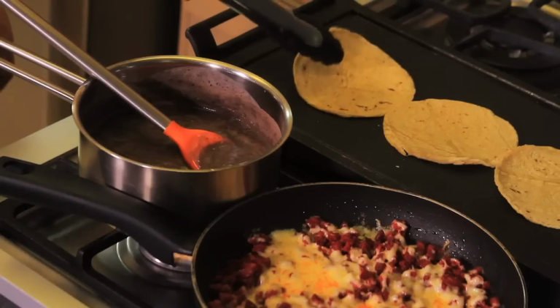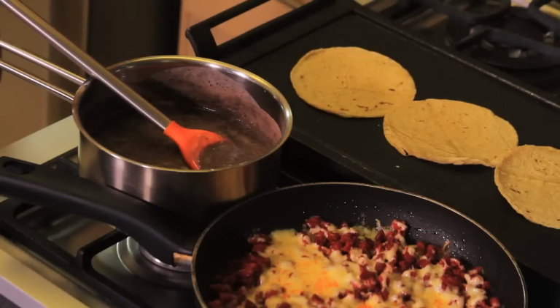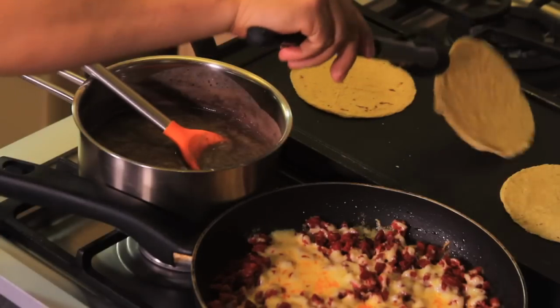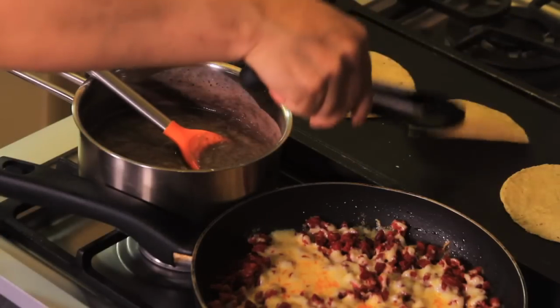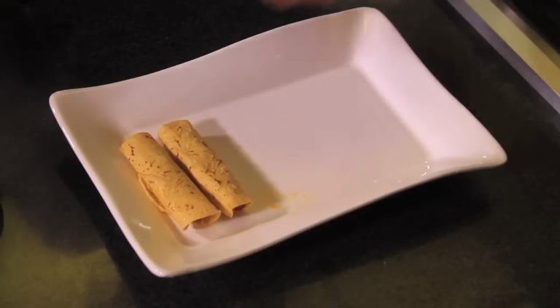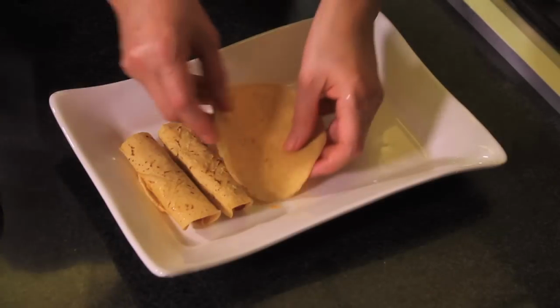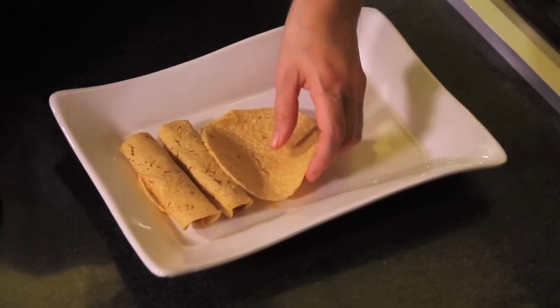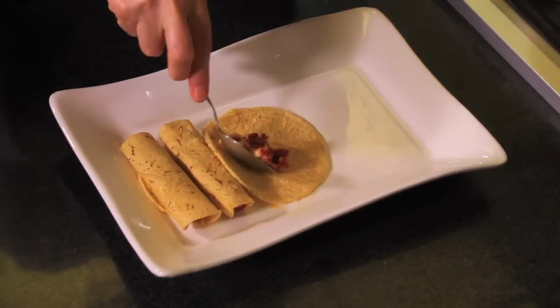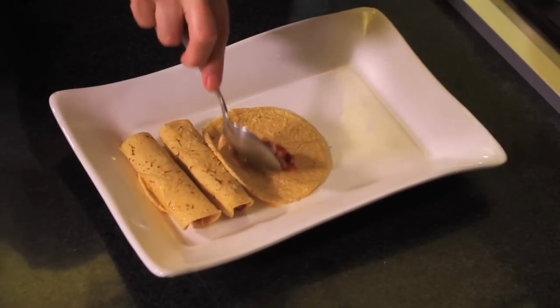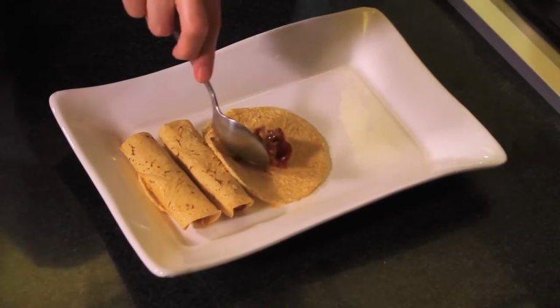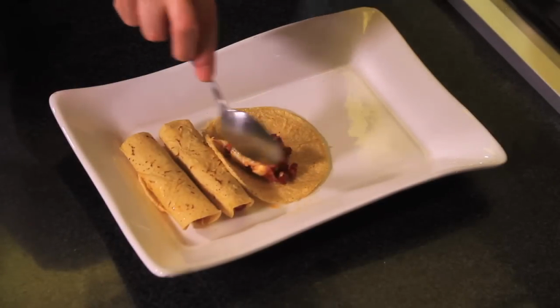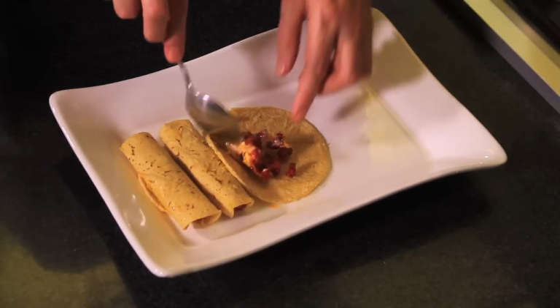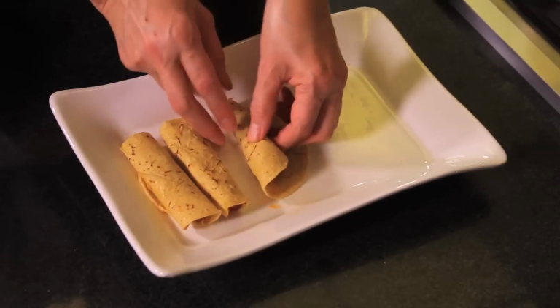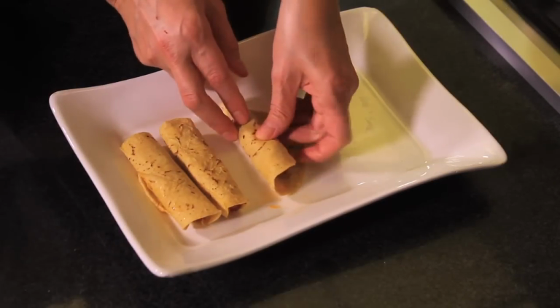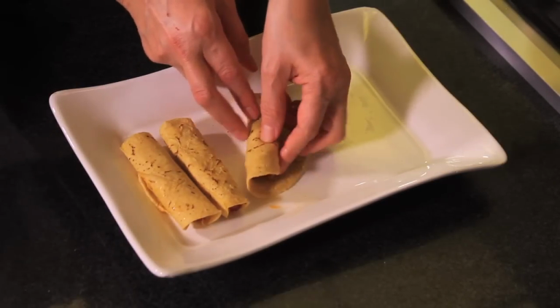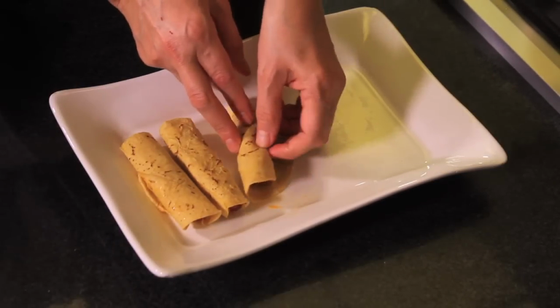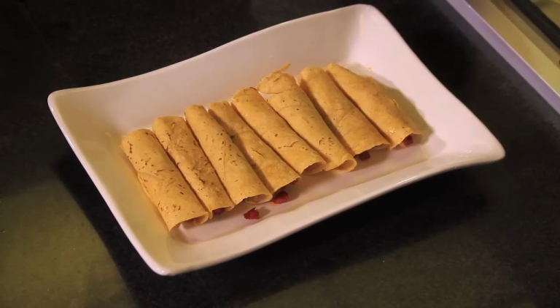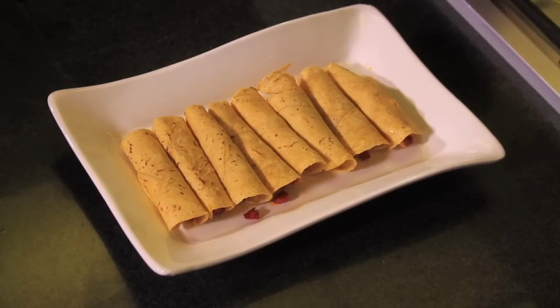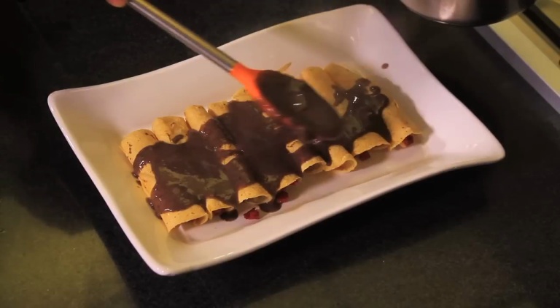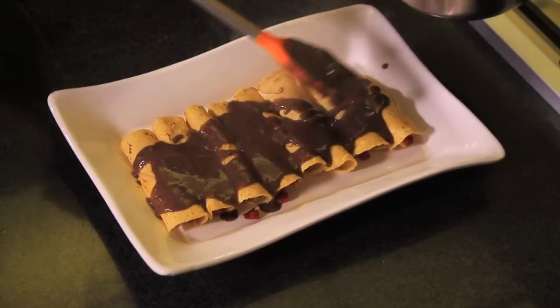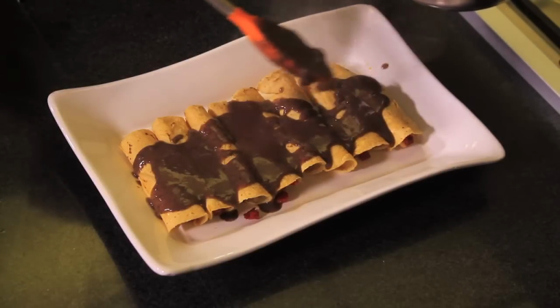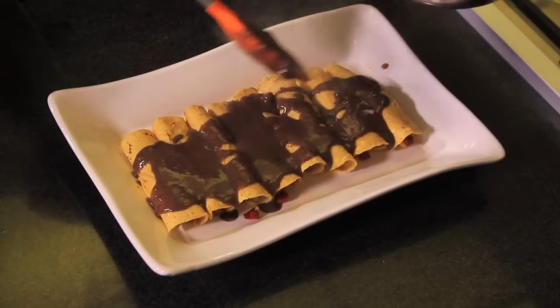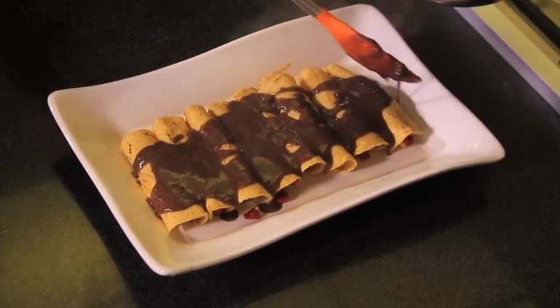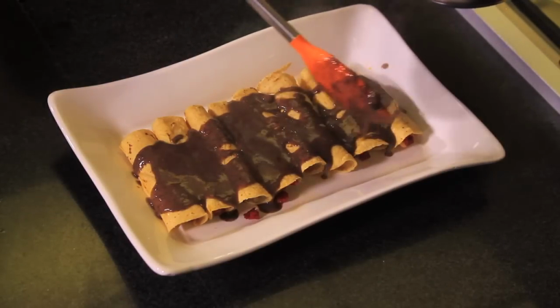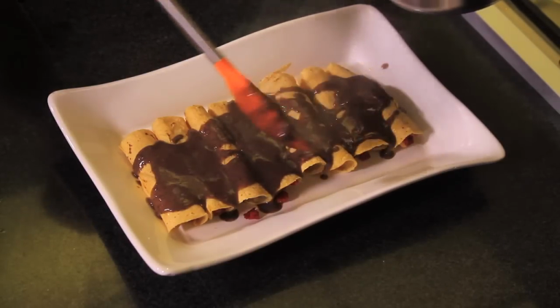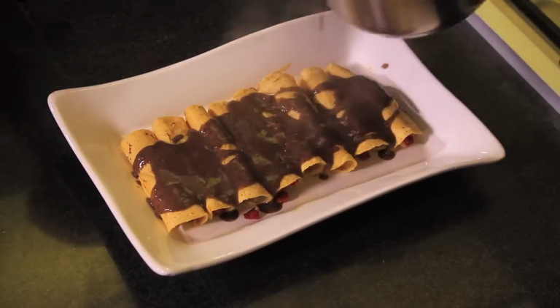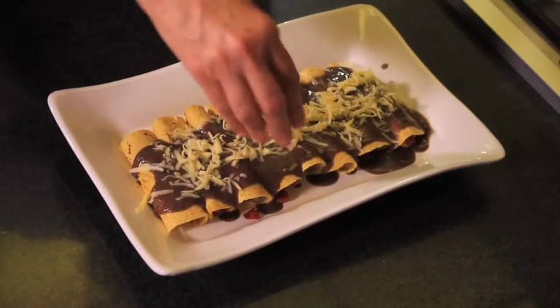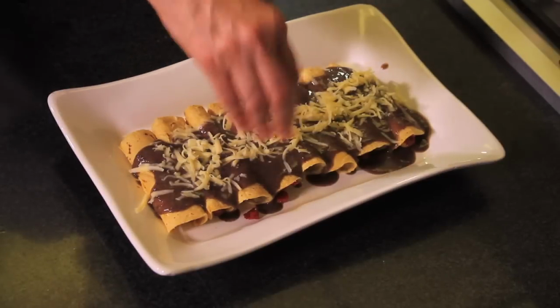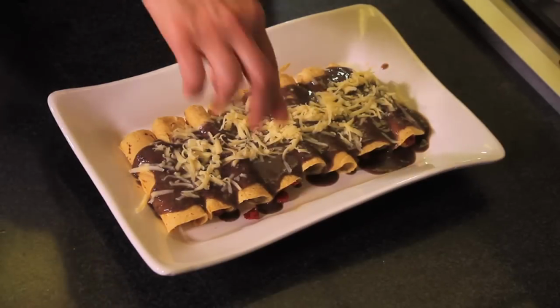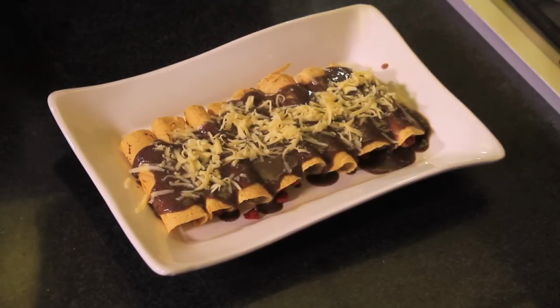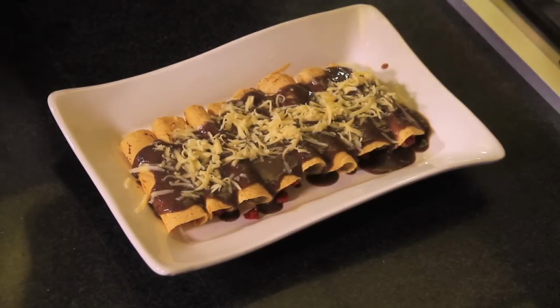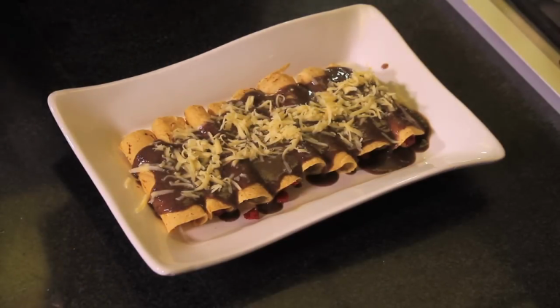Heat the tortillas over the grill and fill with the cheese and chorizo mixture. Roll them, put them in a plate, and cover with the beans. Serve hot, decorated with a little bit of cheese on top.